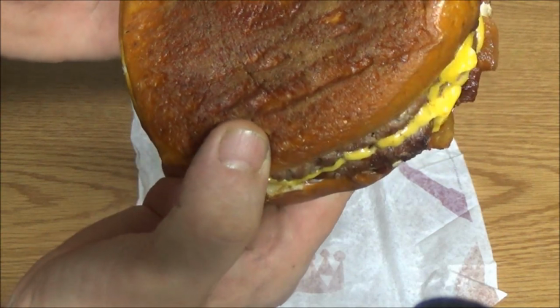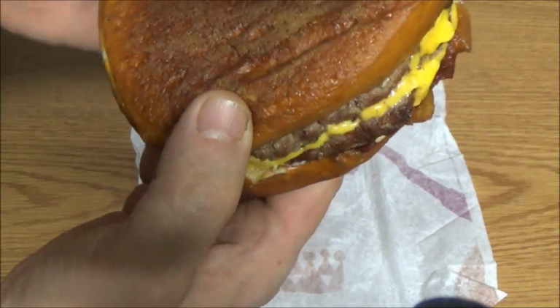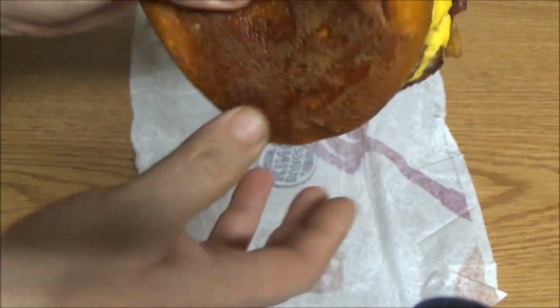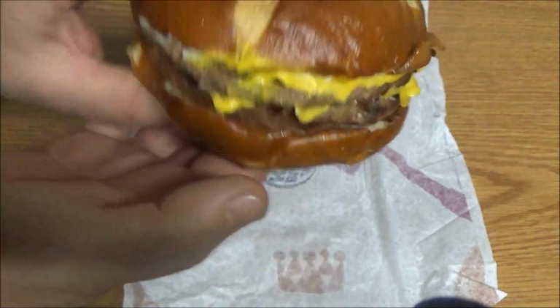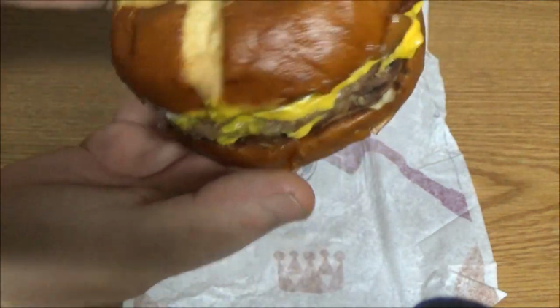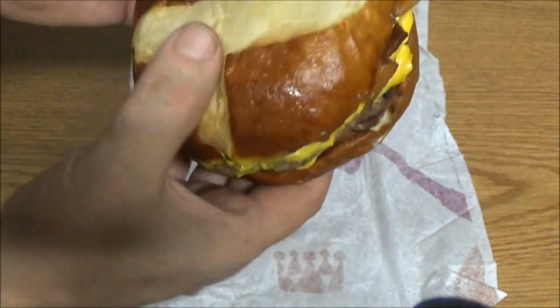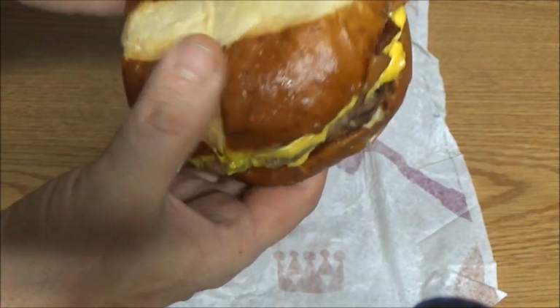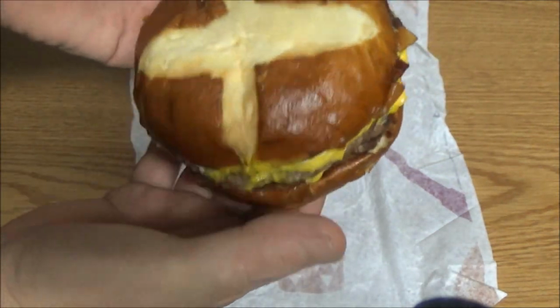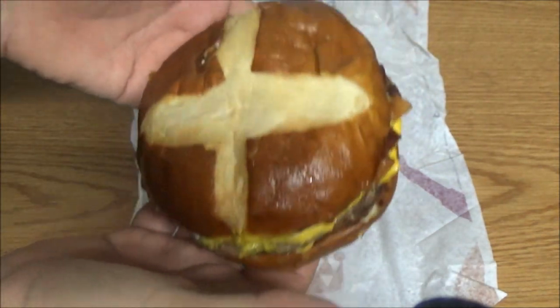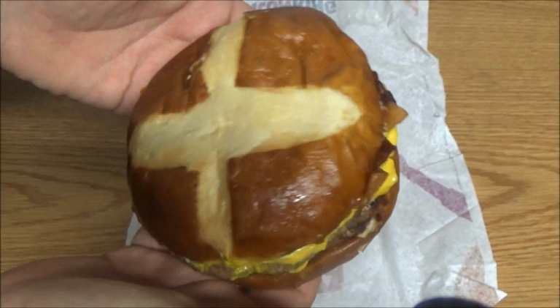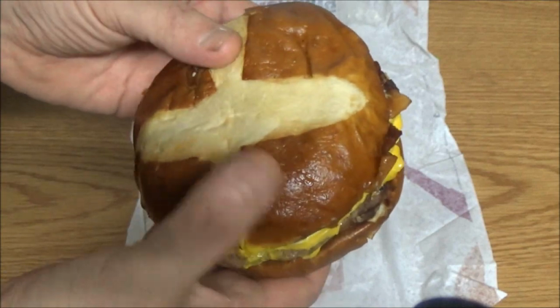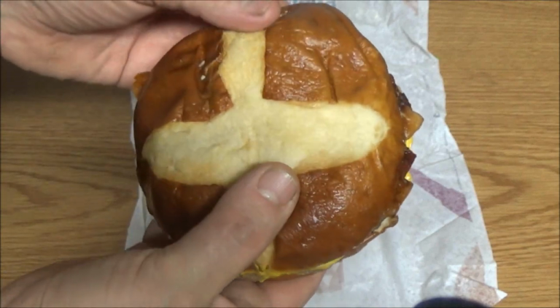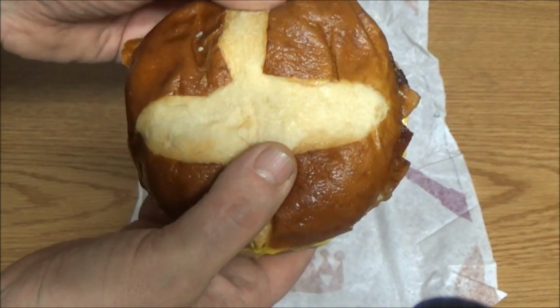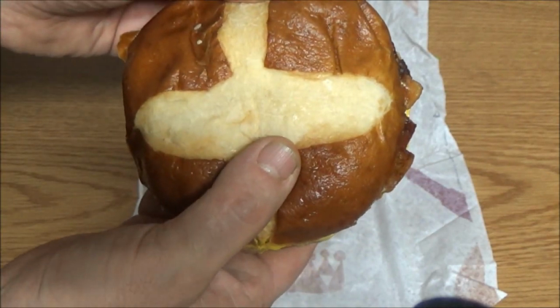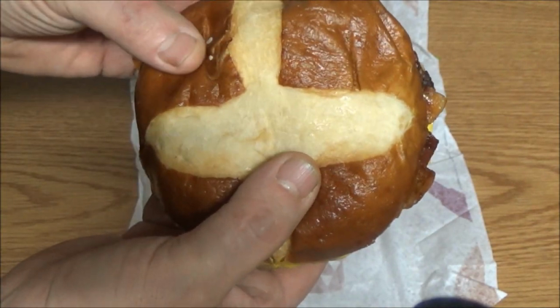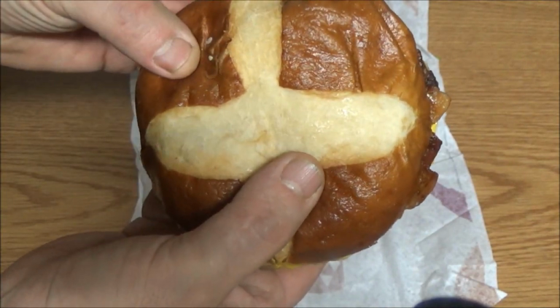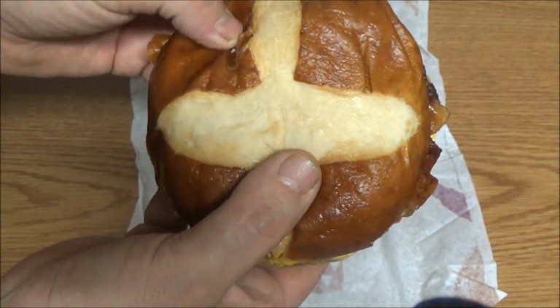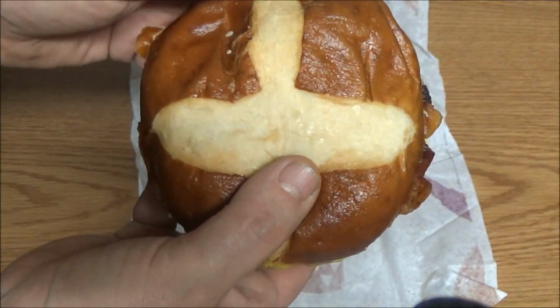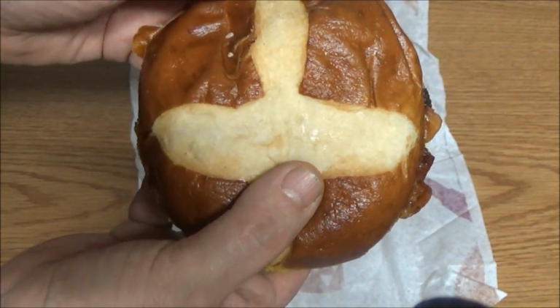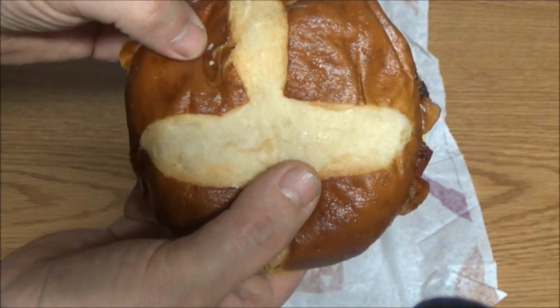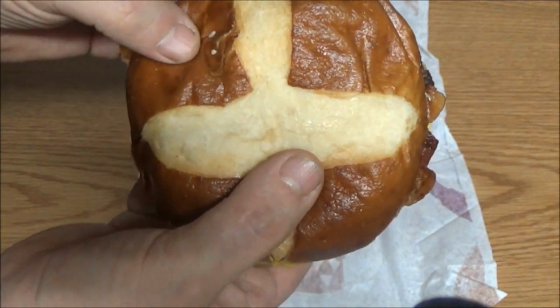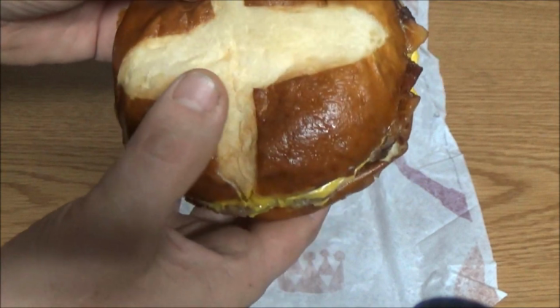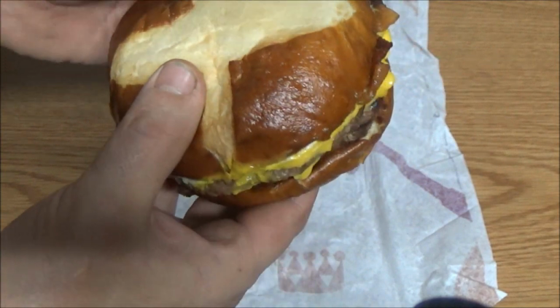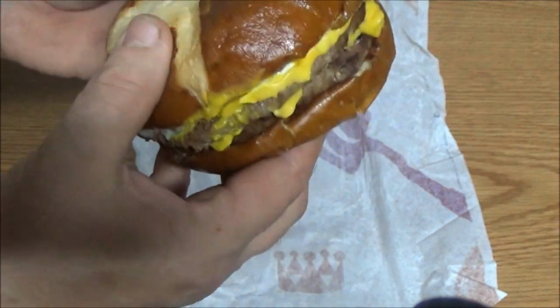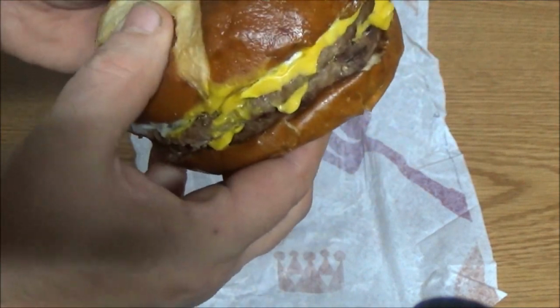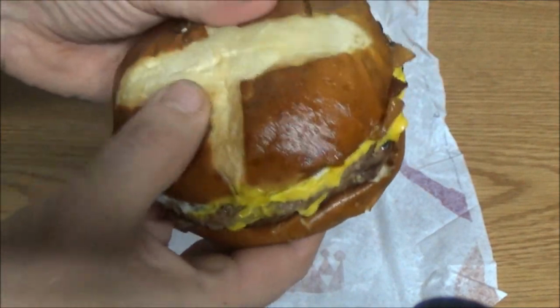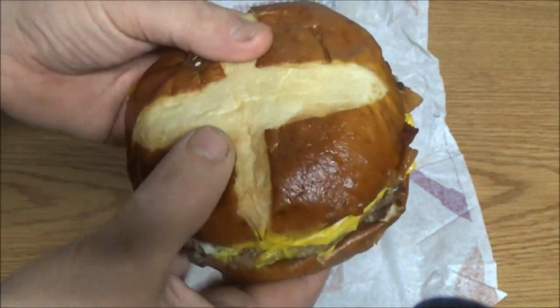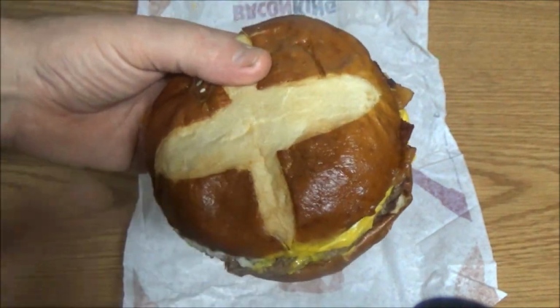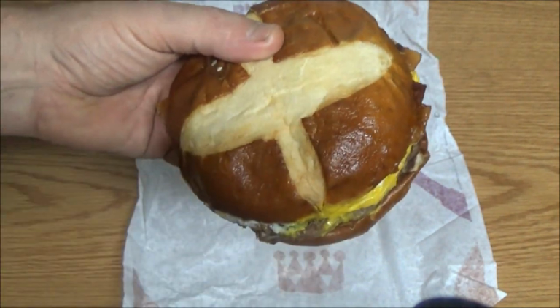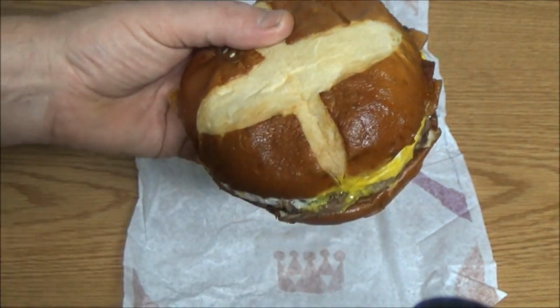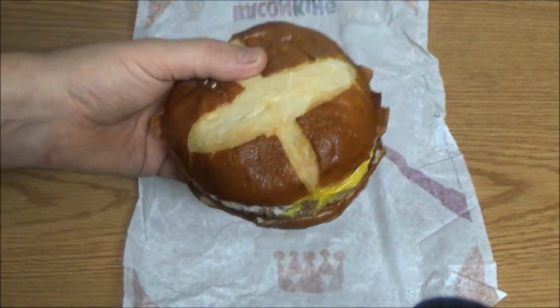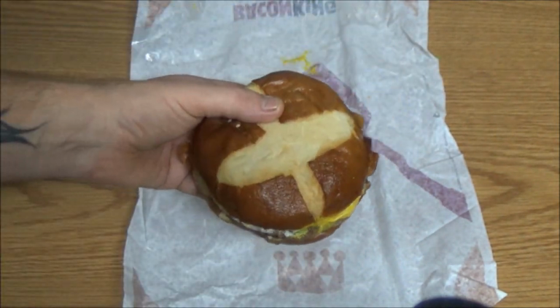So anyway, let's give this a try. It's a pretty good looking burger, it's pretty big. So let's give it a shot. Those look like sesame seeds, maybe salt — I don't know. Let's take a bite and see if it's any good.